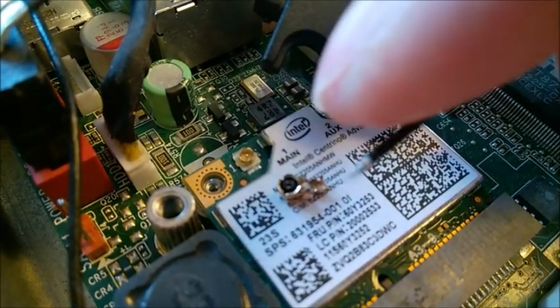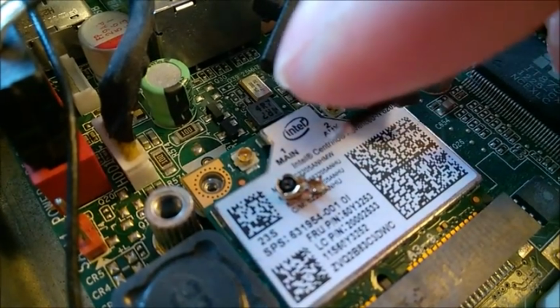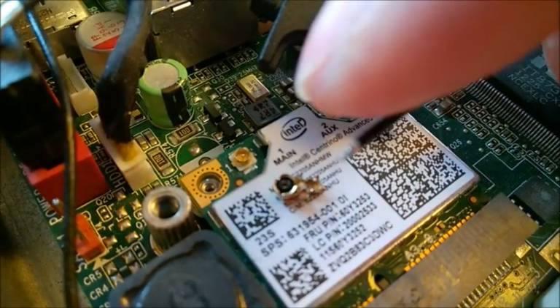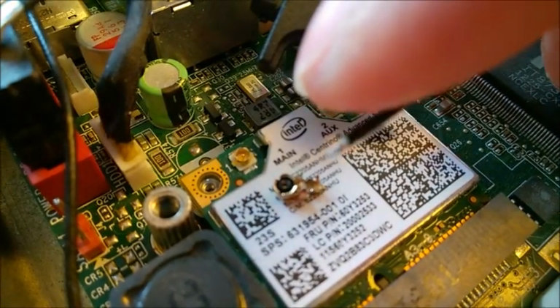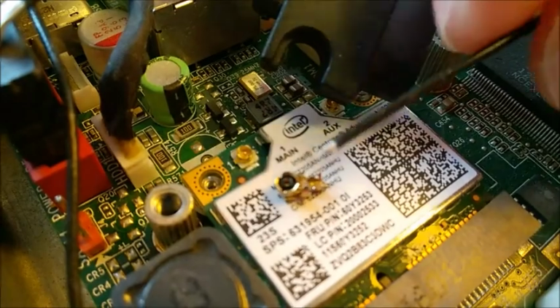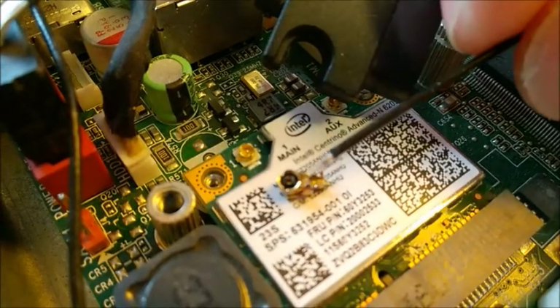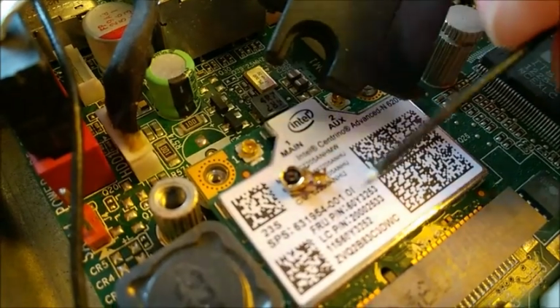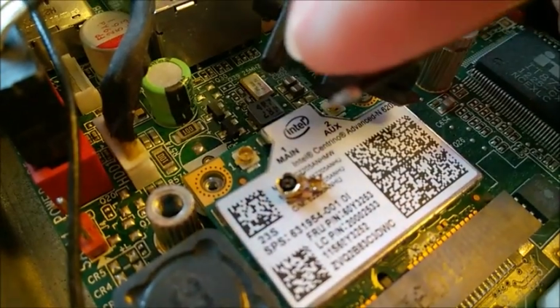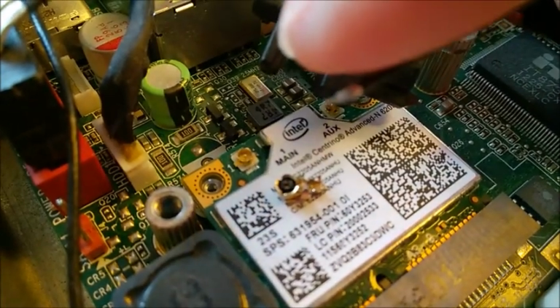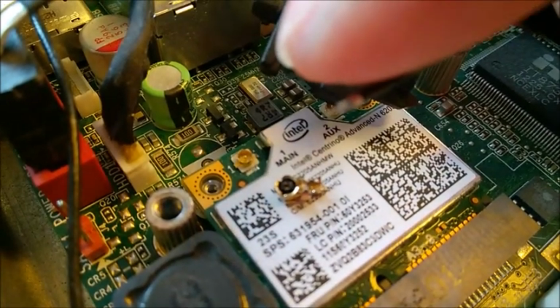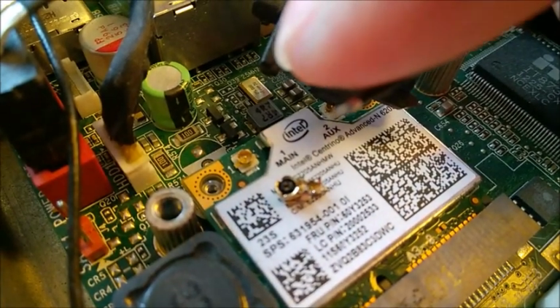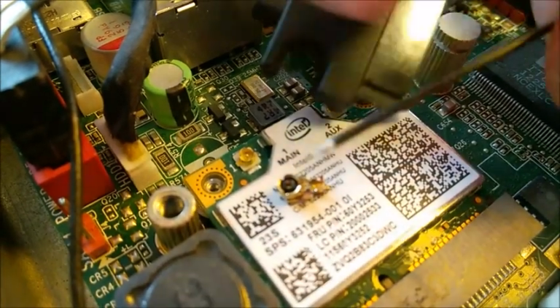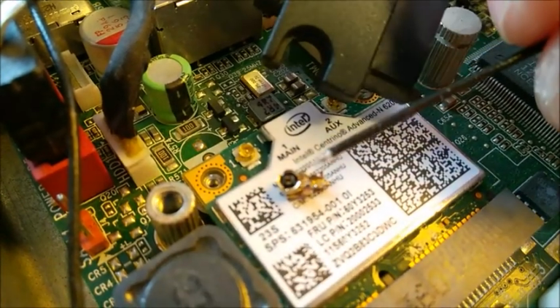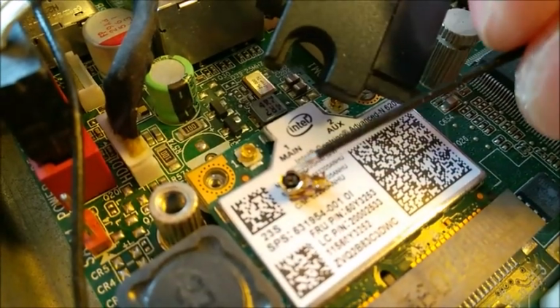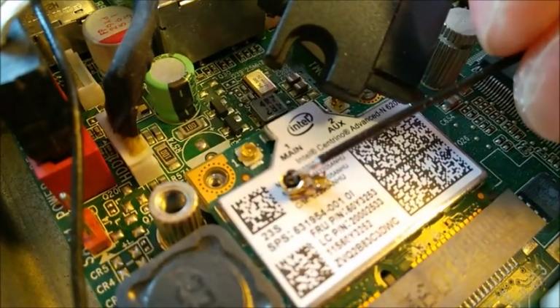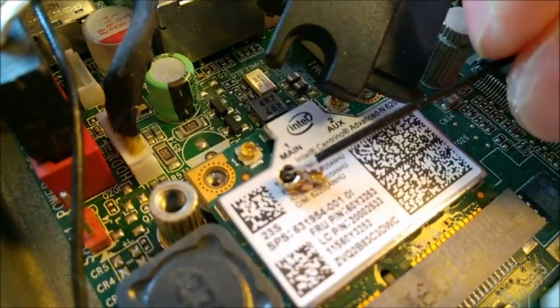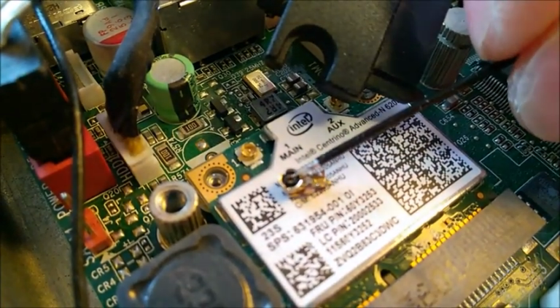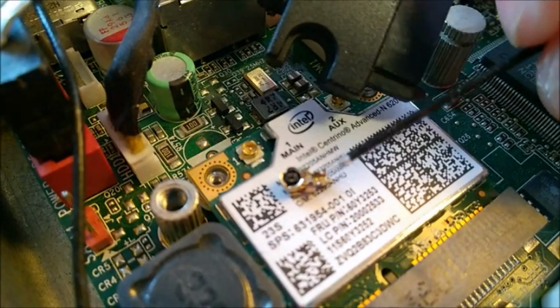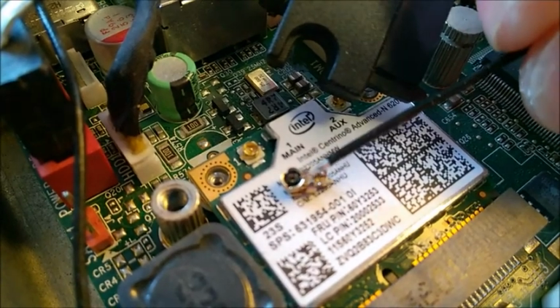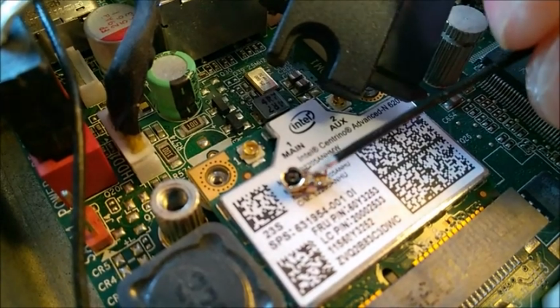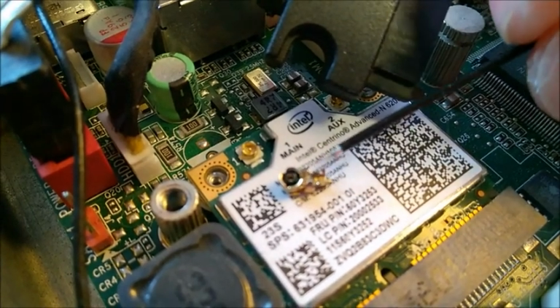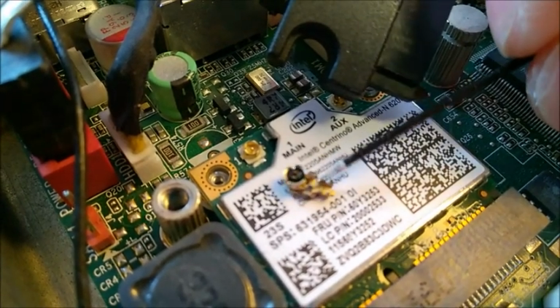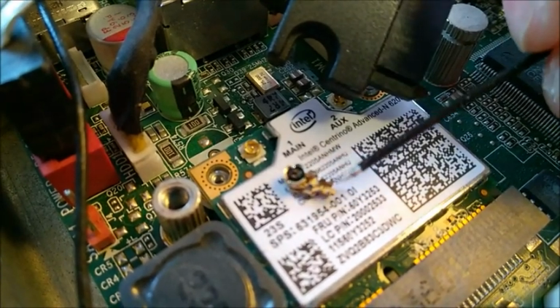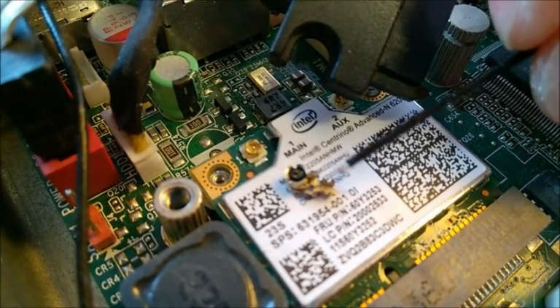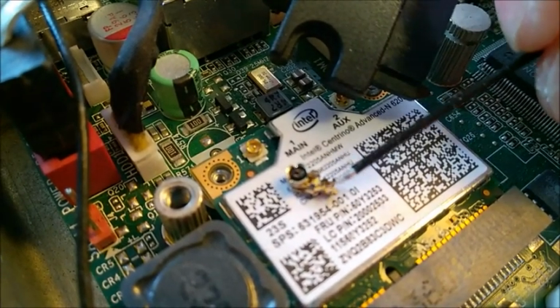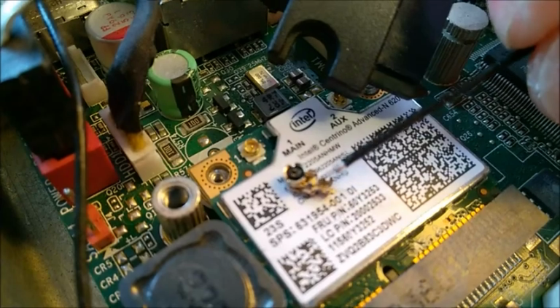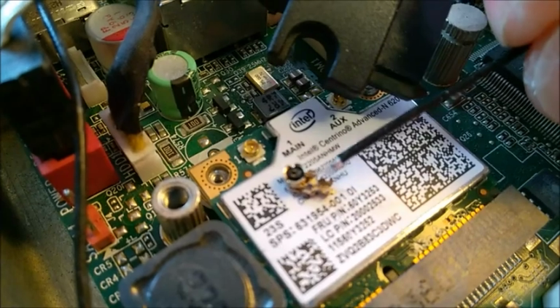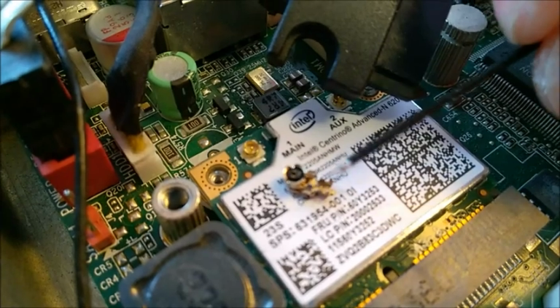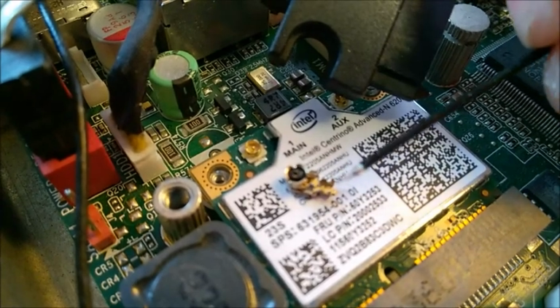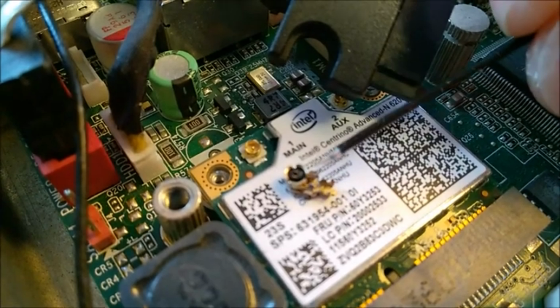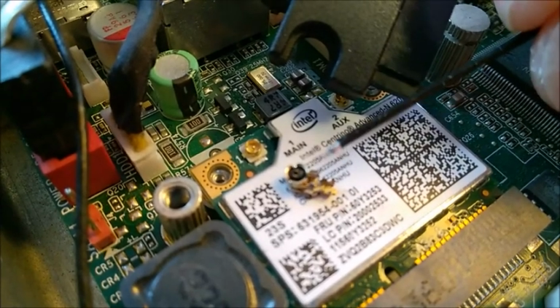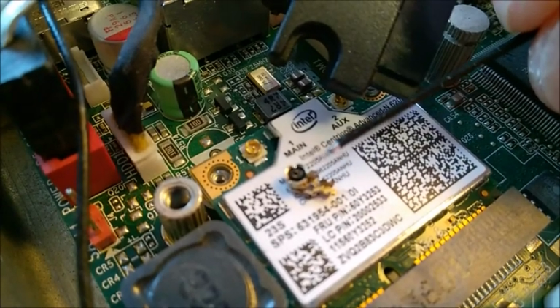The black jacket stops against the second bracket — so before the second bracket the black jacket stops. The small cable here should go underneath the piece, and if you look from the side there is a tiny hole — it goes into that hole.